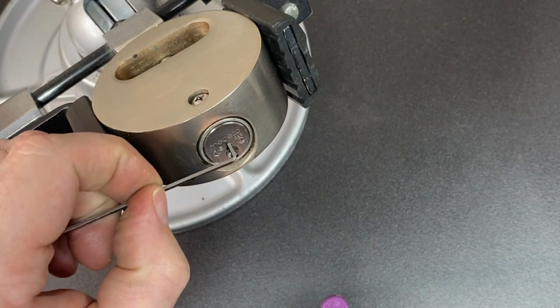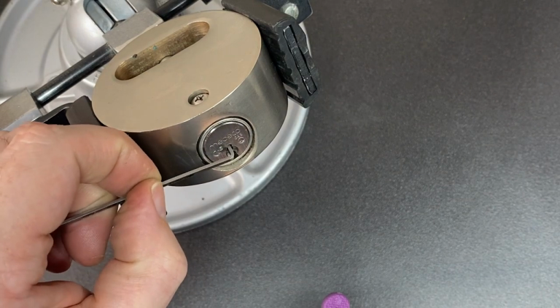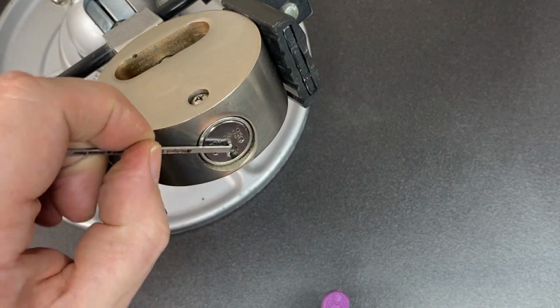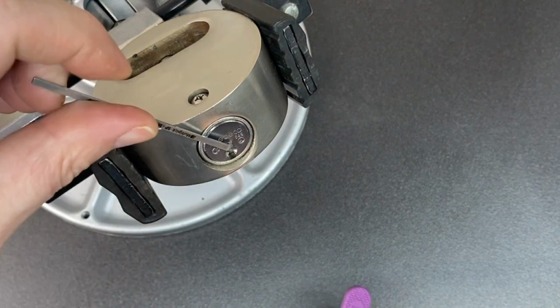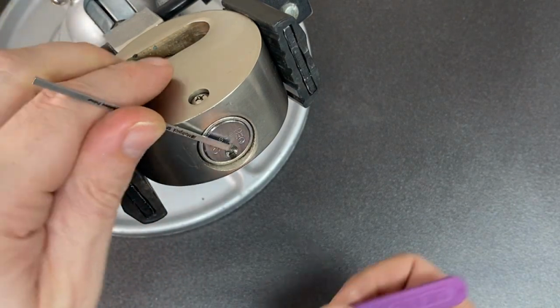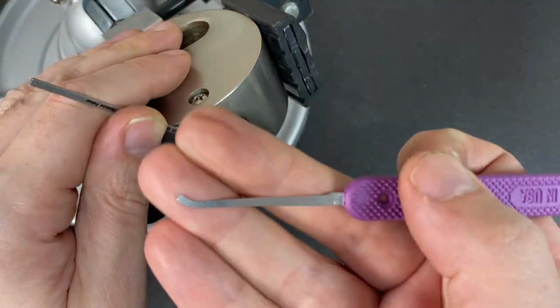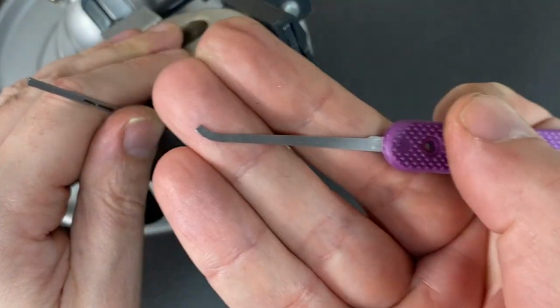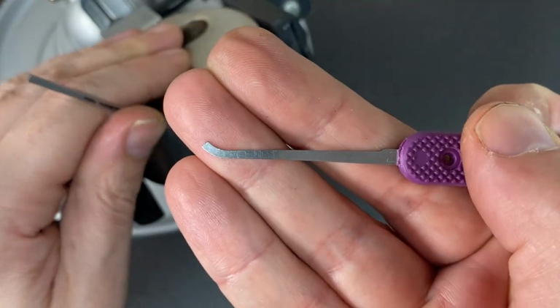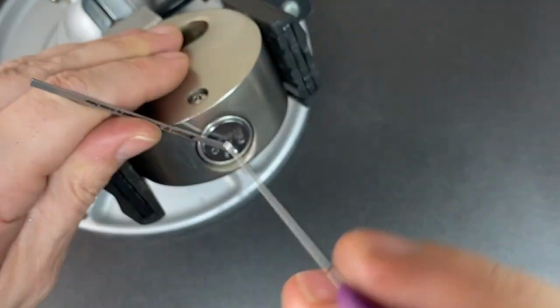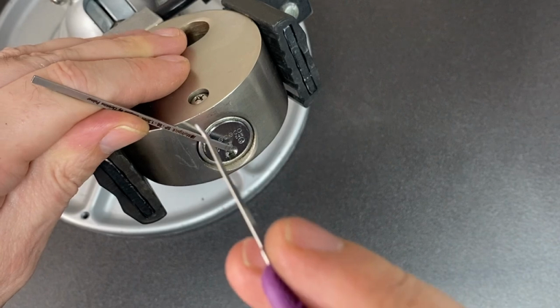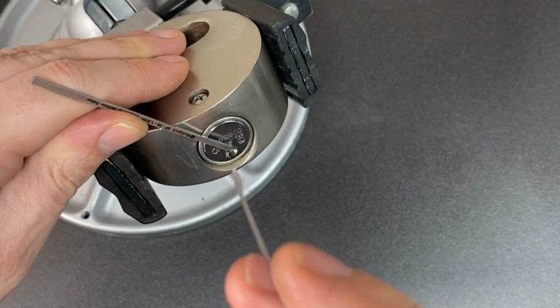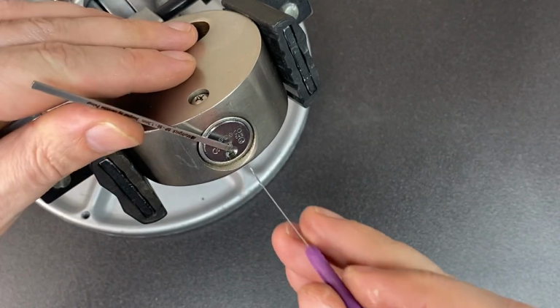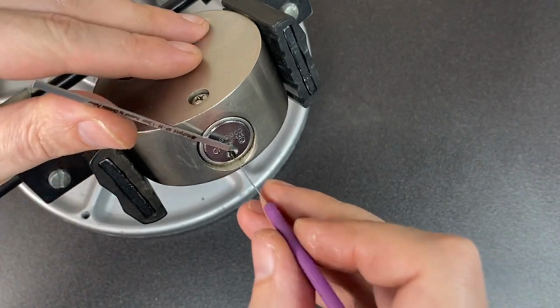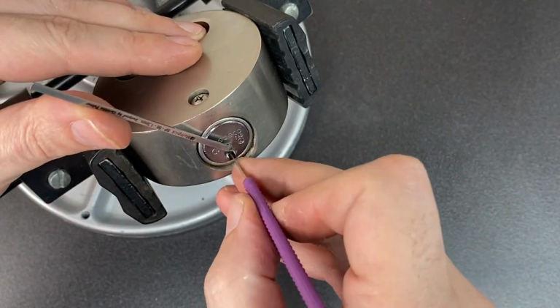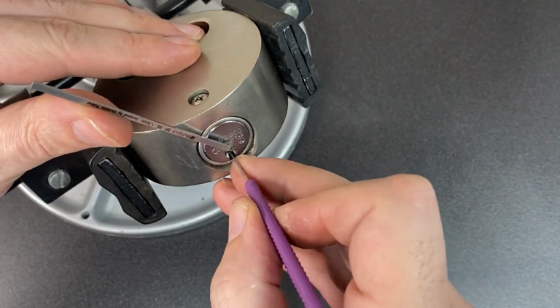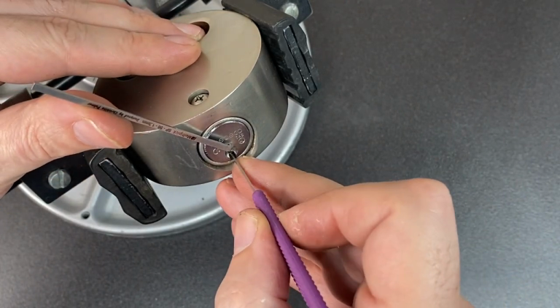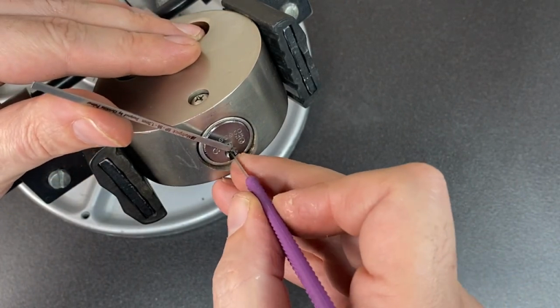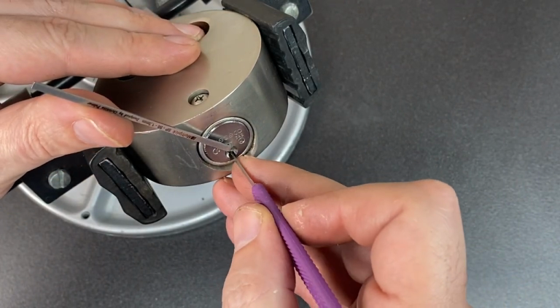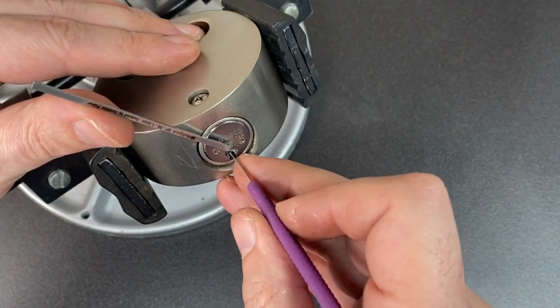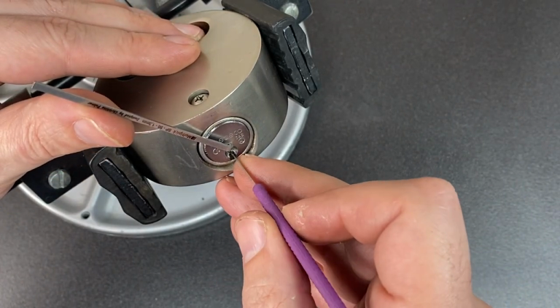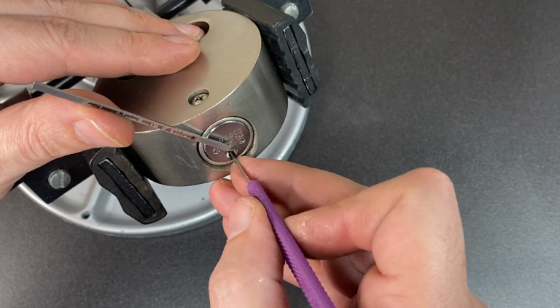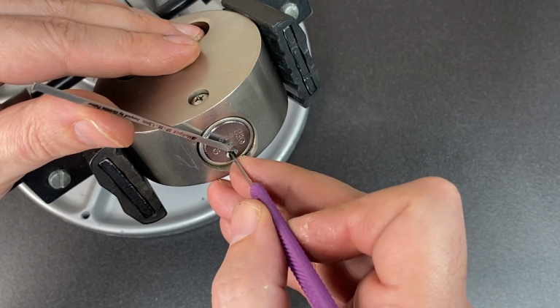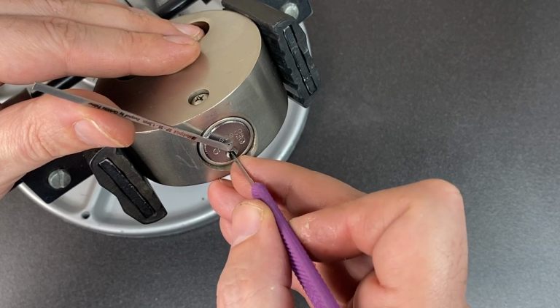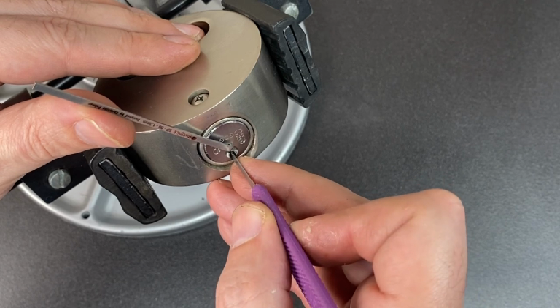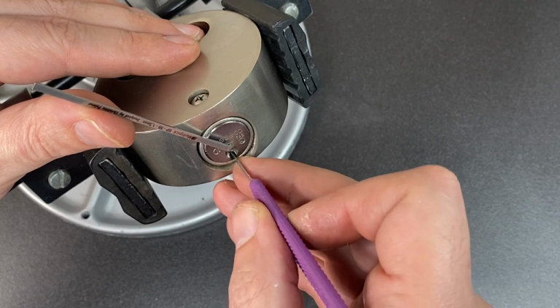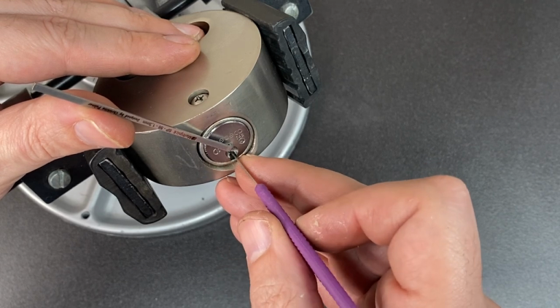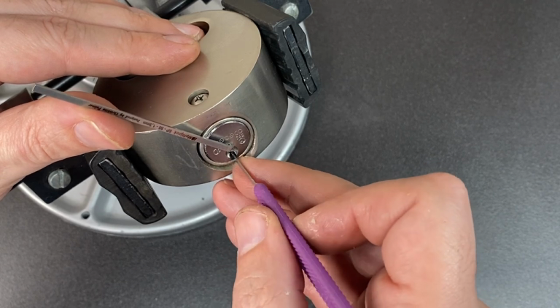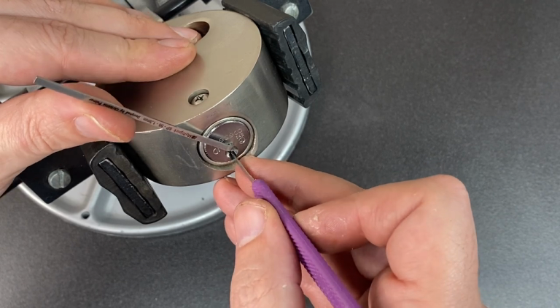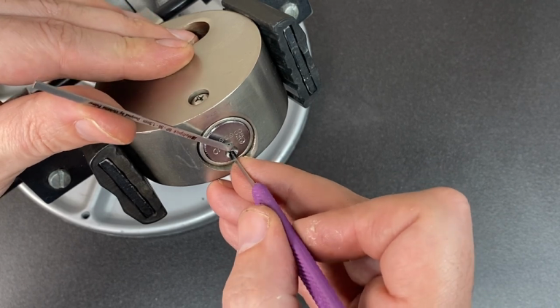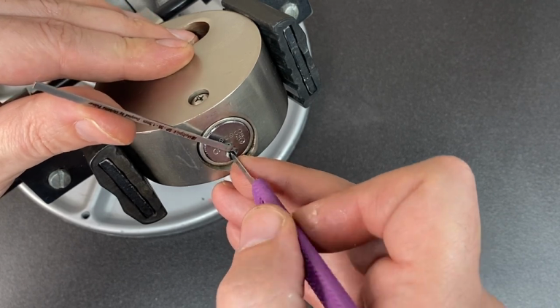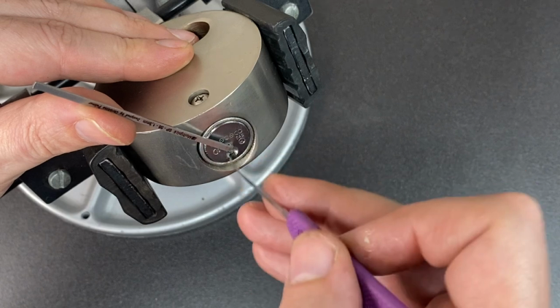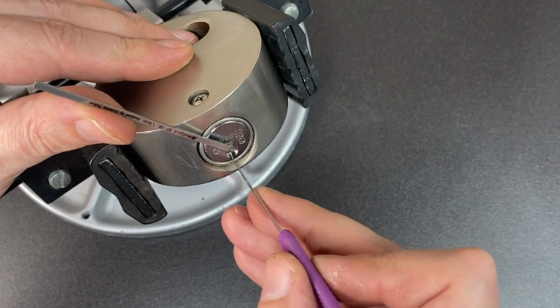Just pop in the top of the keyway turning tool. We've got a gem tip which means I can go in at different angles. Under light tension, I'm just trying to see whether I can get the pin to feel like it doesn't want to rotate anymore. So this is what it sounds like when it does.